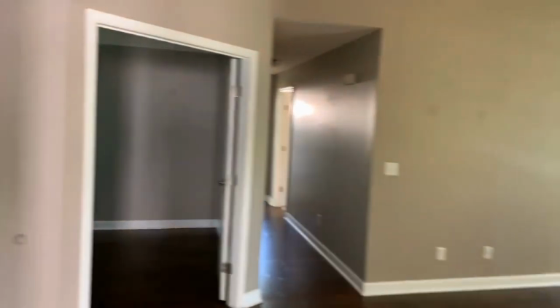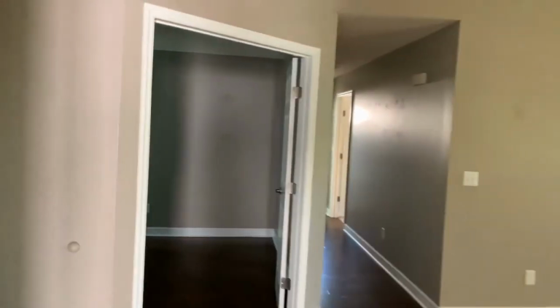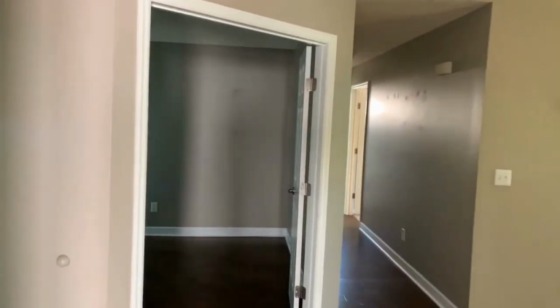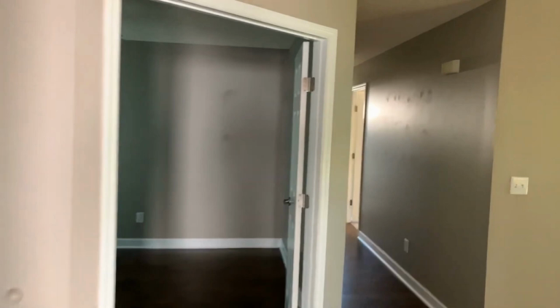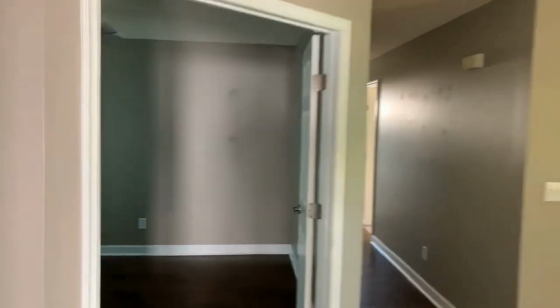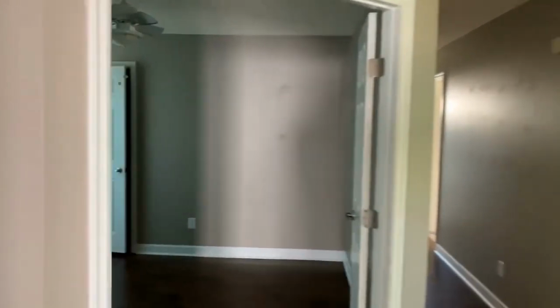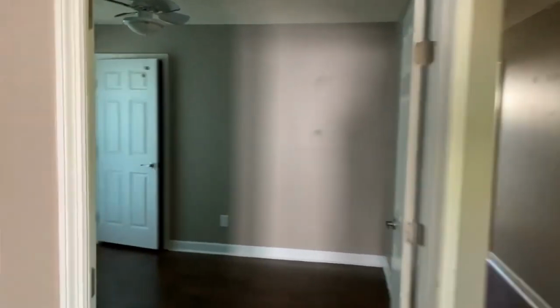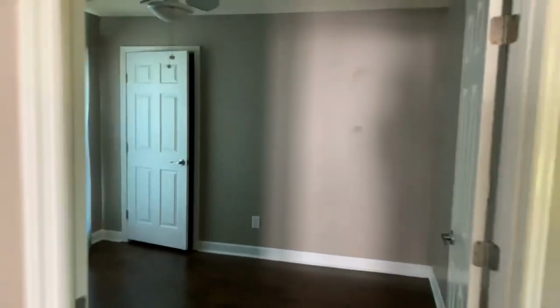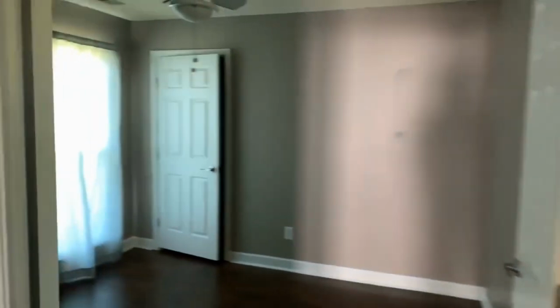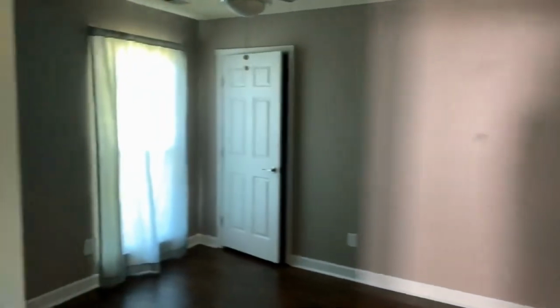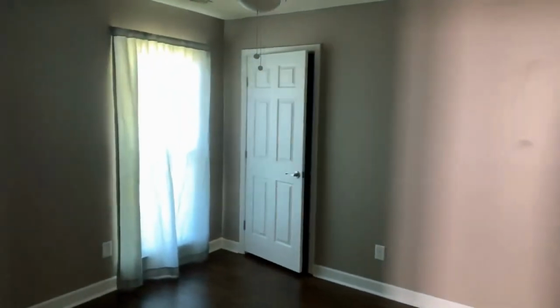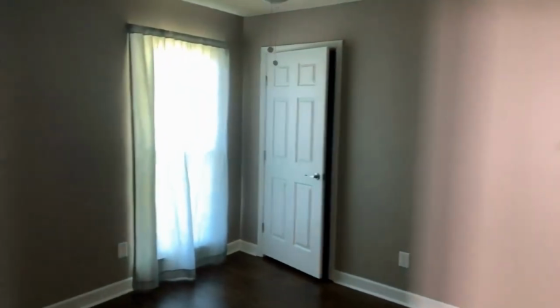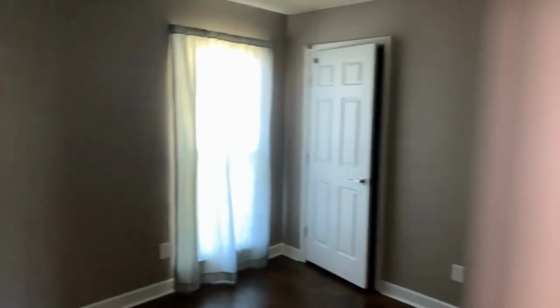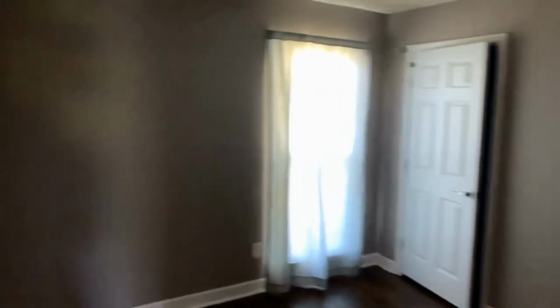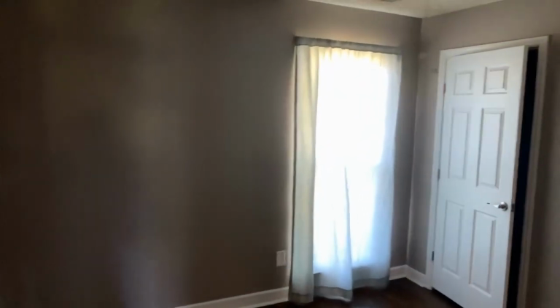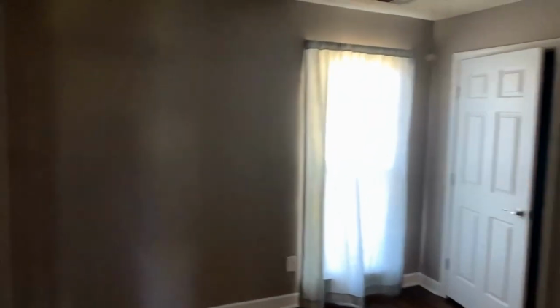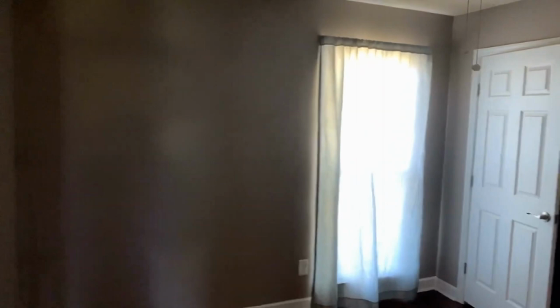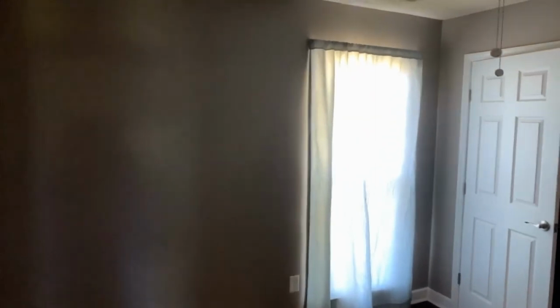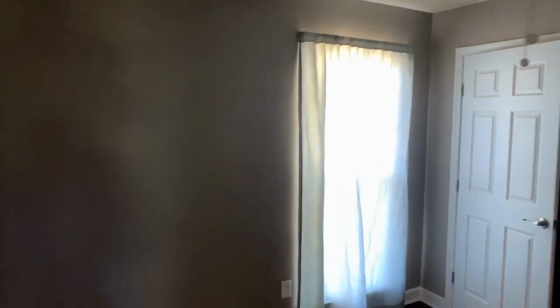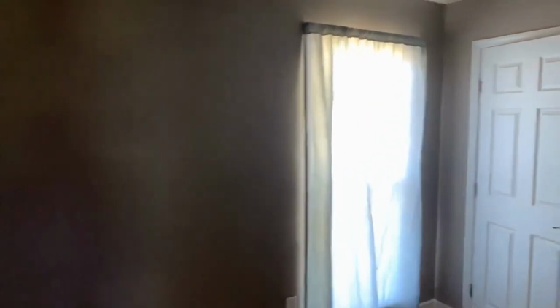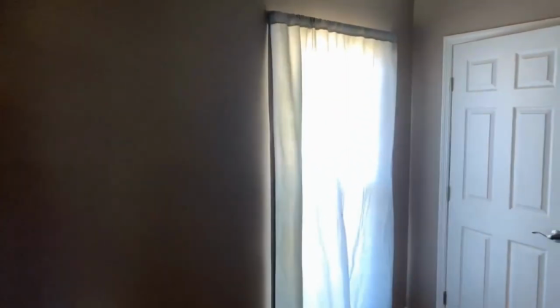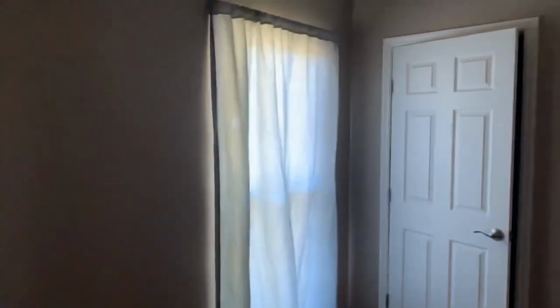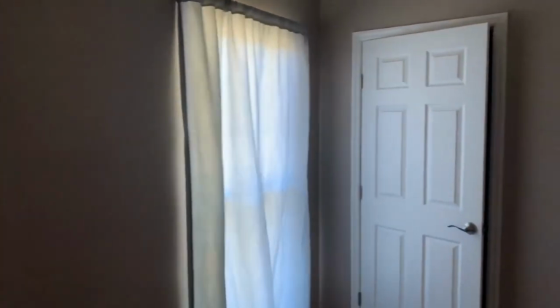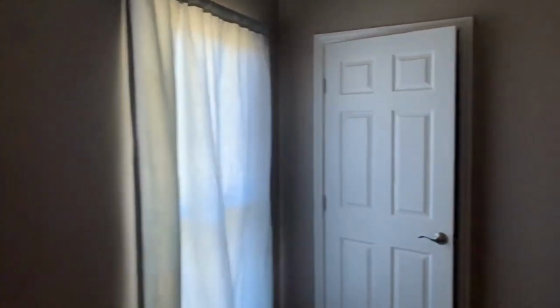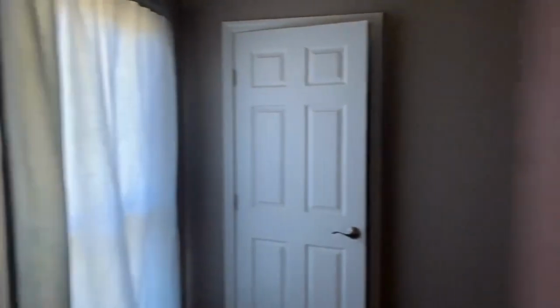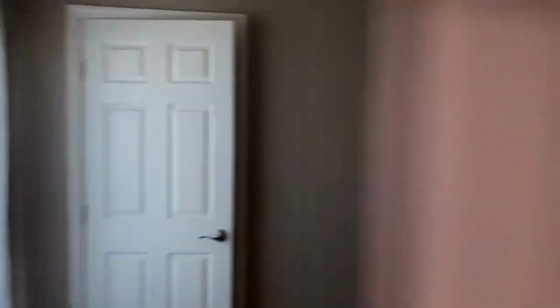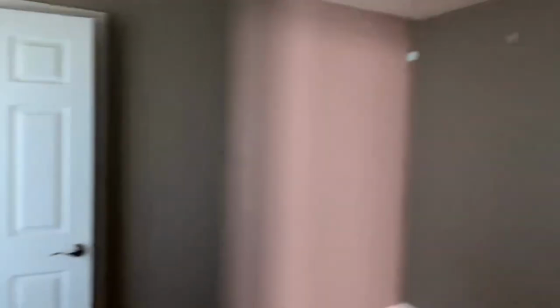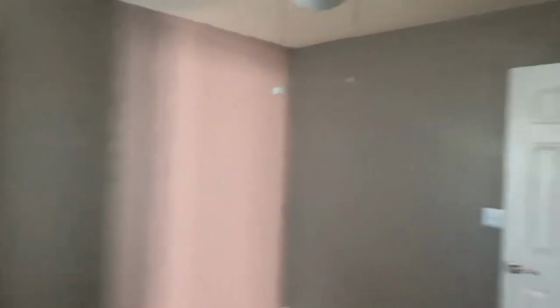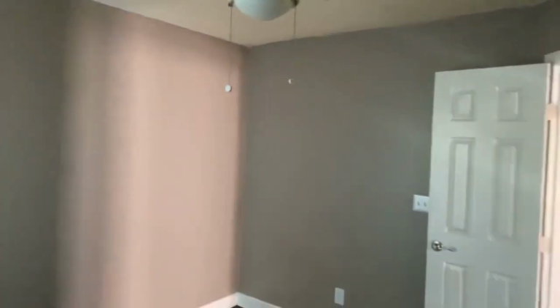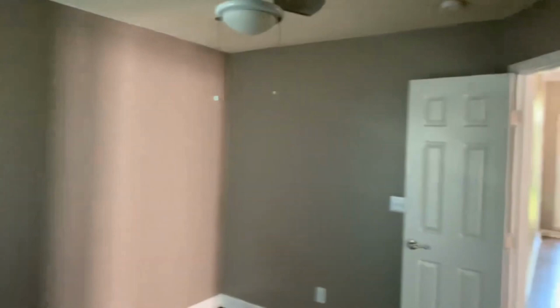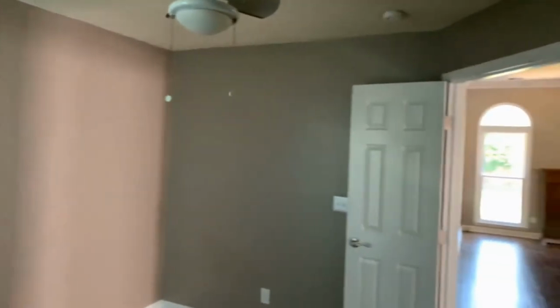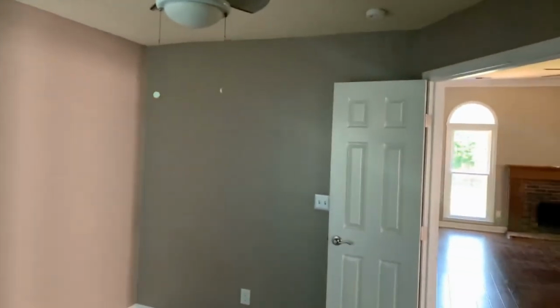We go into our first bedroom or office. It'll be your choice in how you utilize this.